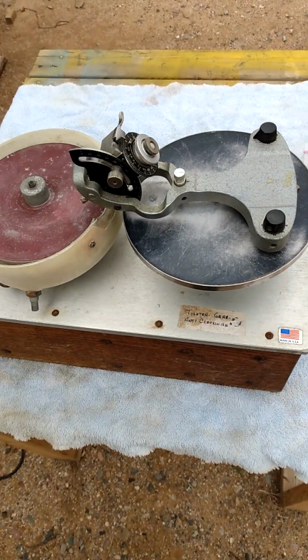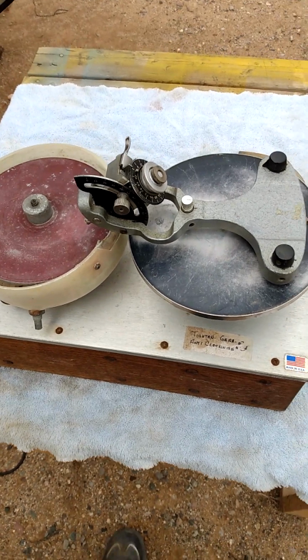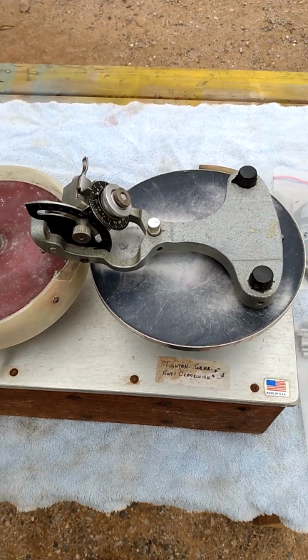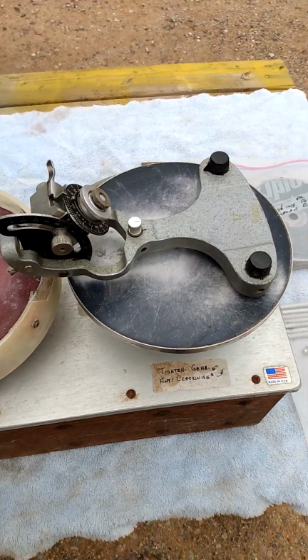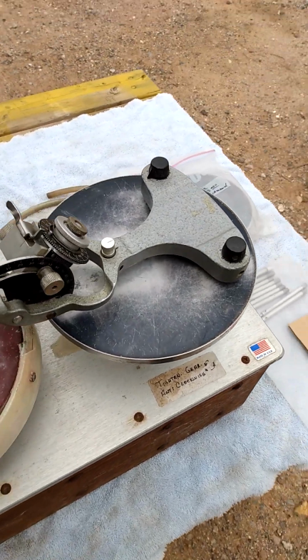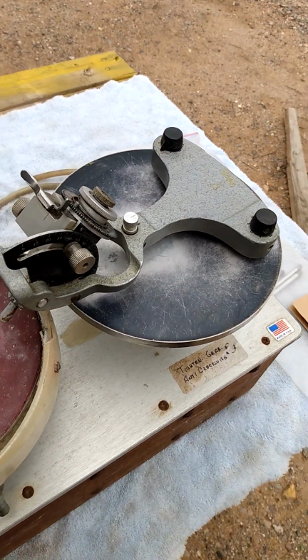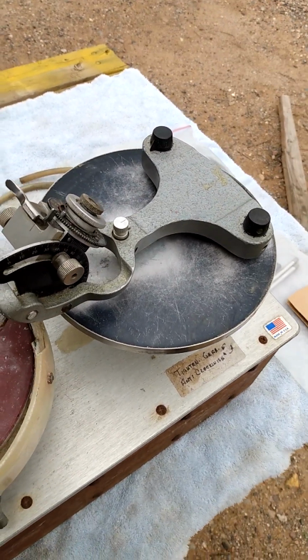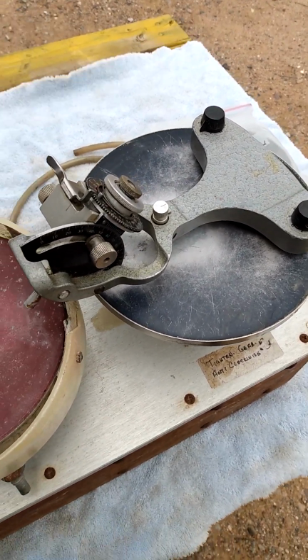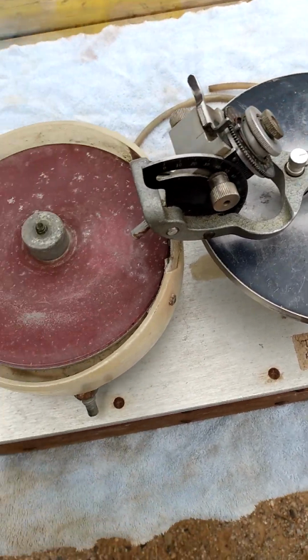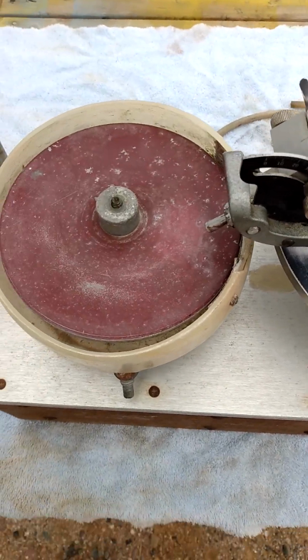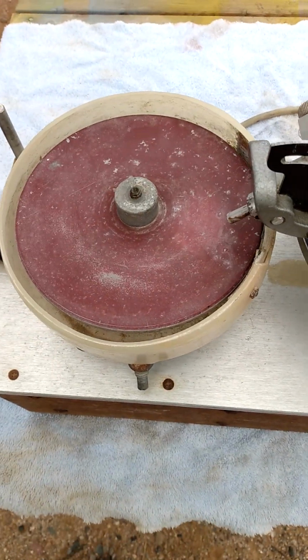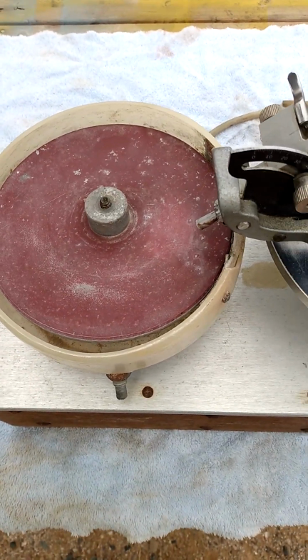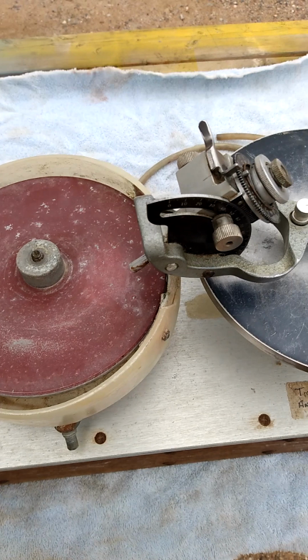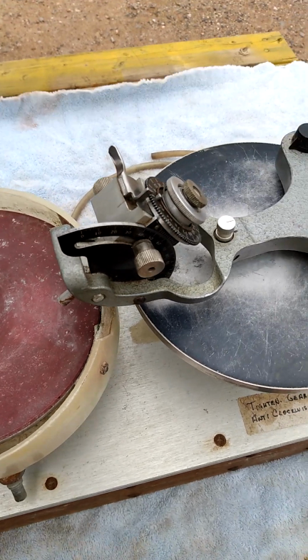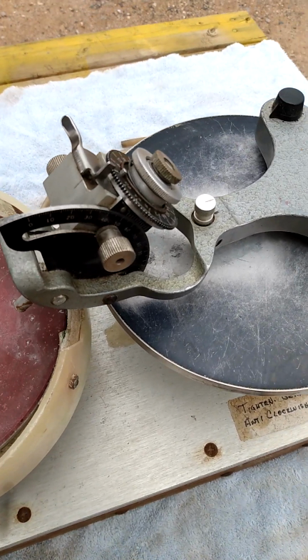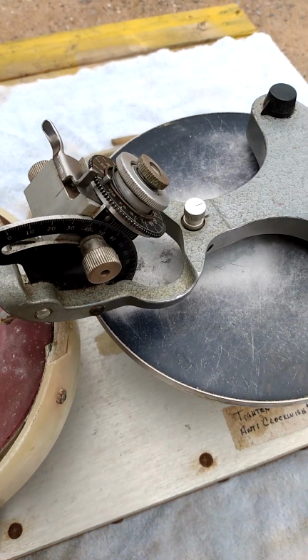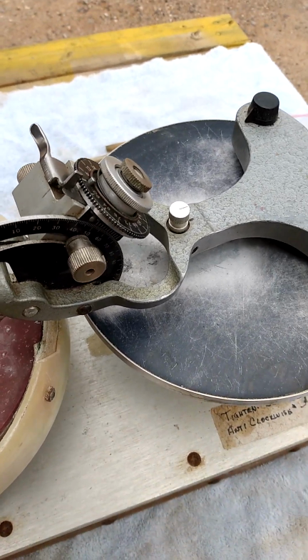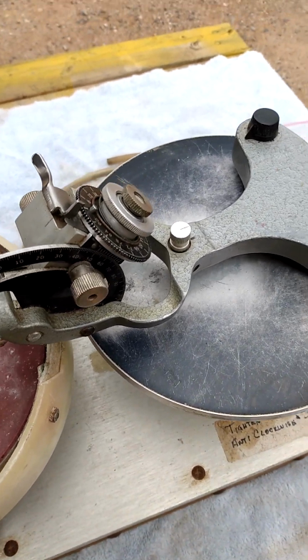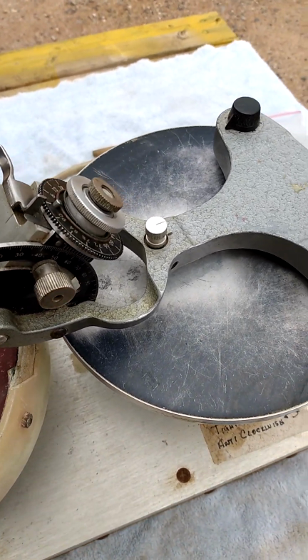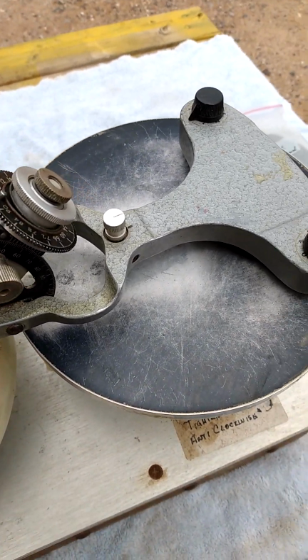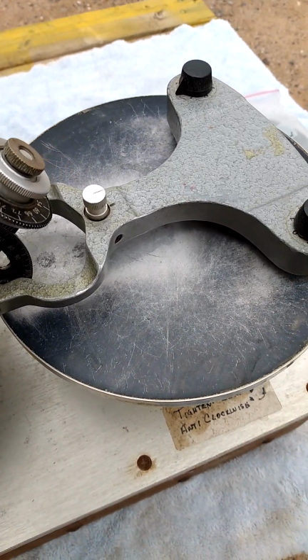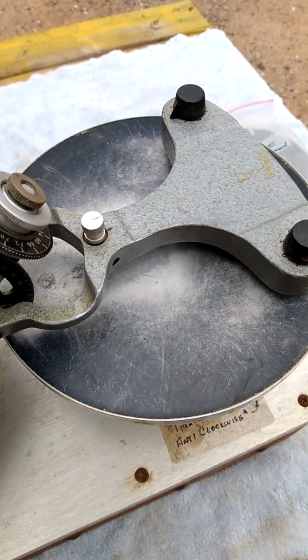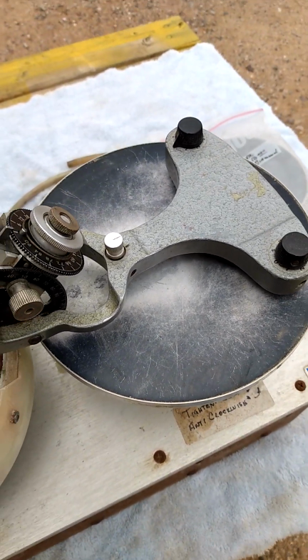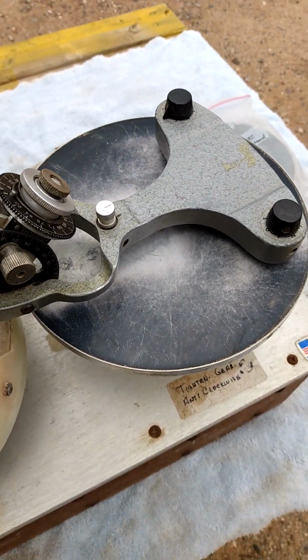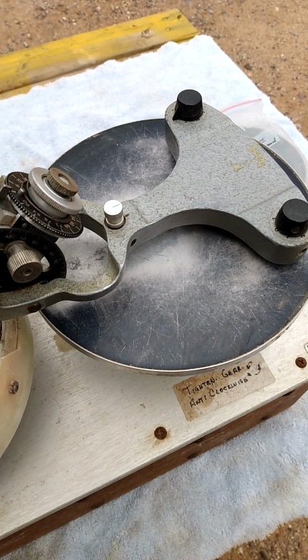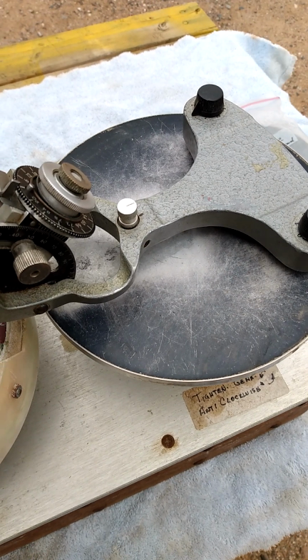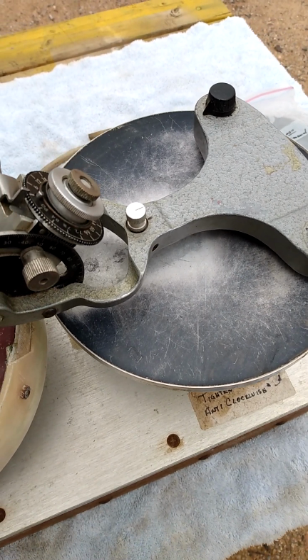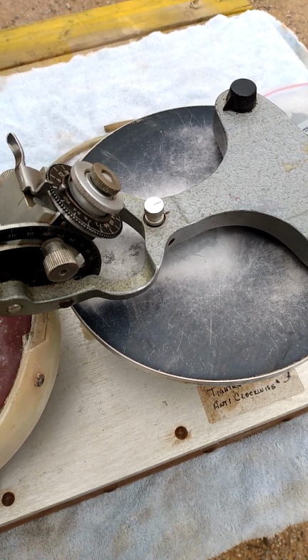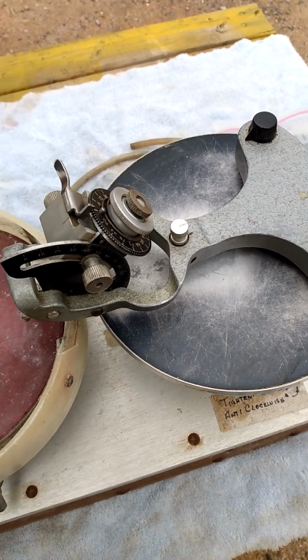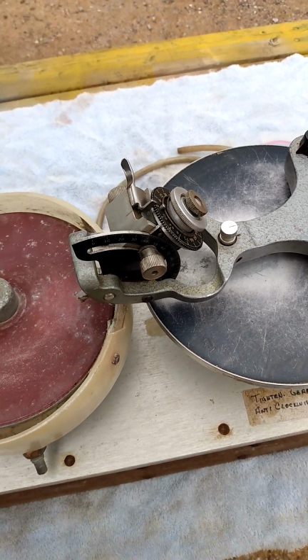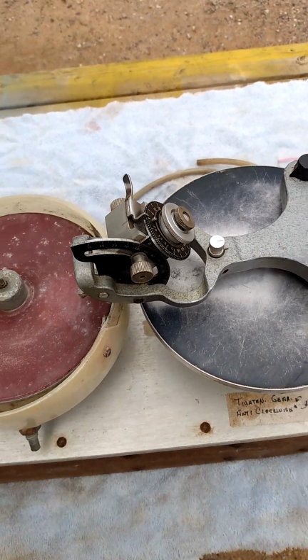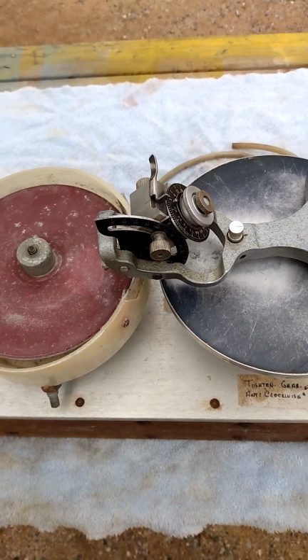The handpiece looks to be in good condition, and there's another lap. It's got a topper that obviously would have to be replaced — it's probably a good base. I might have a couple of bases I can toss in.